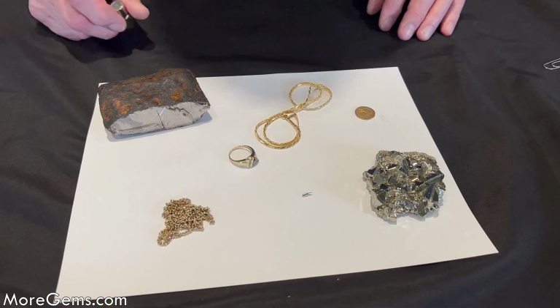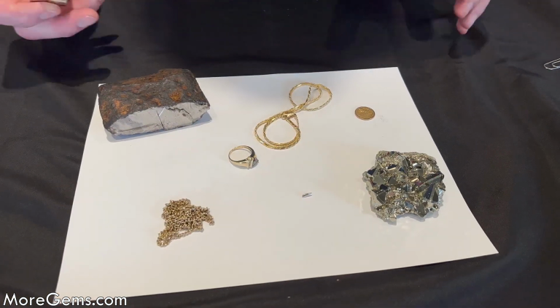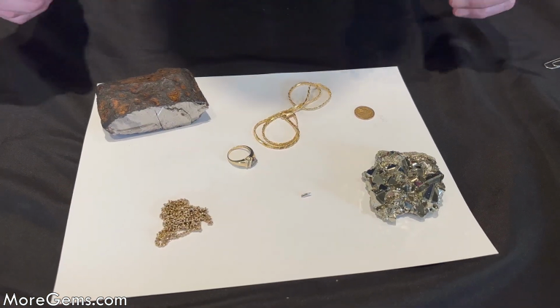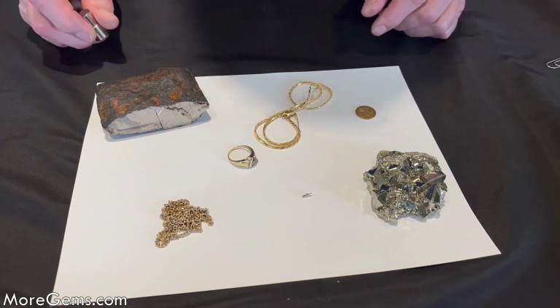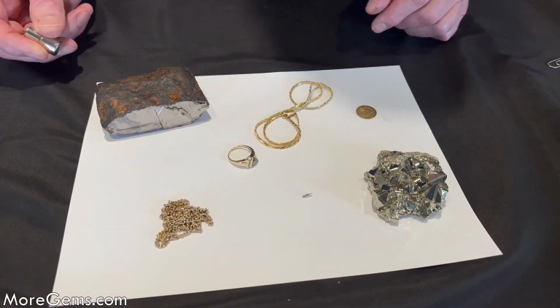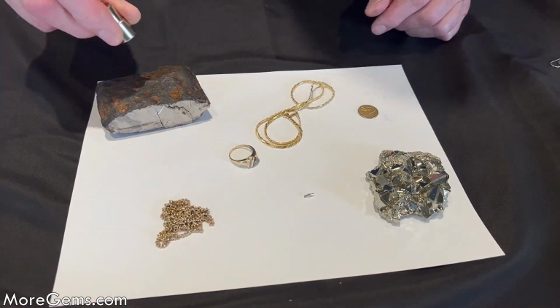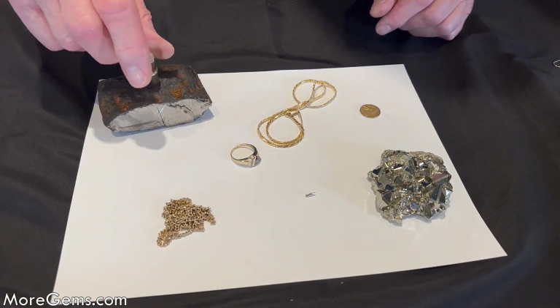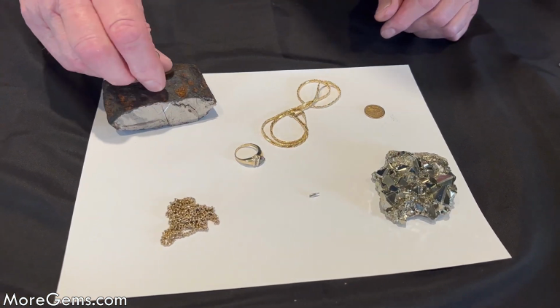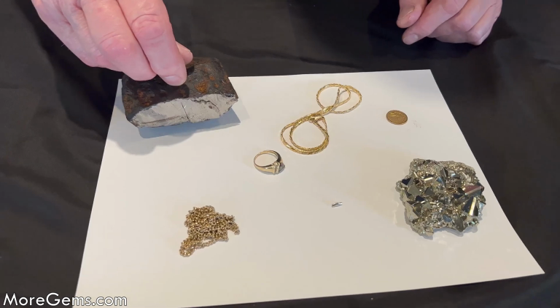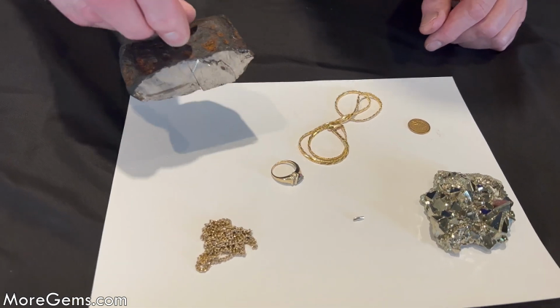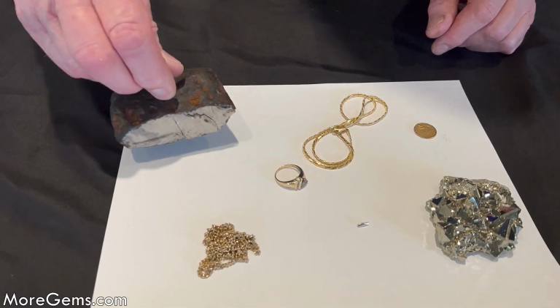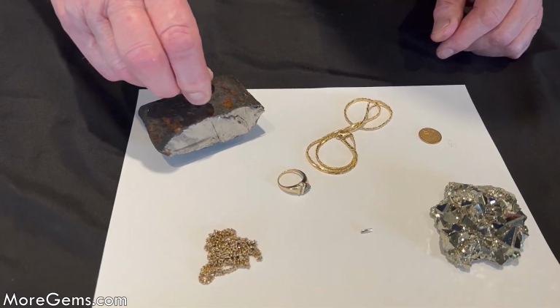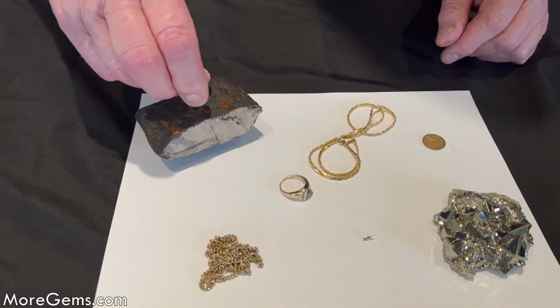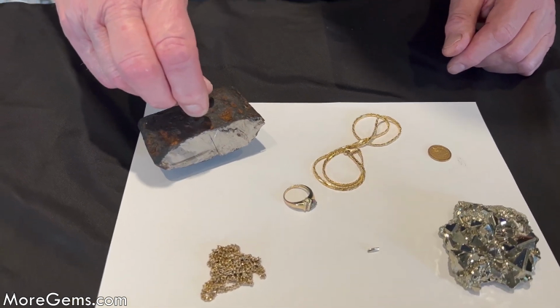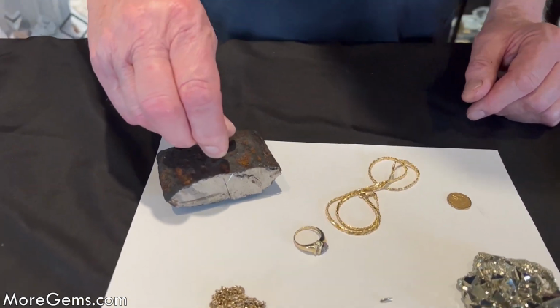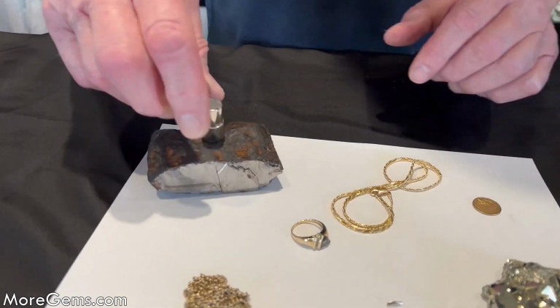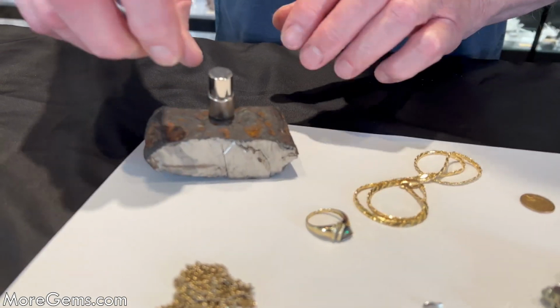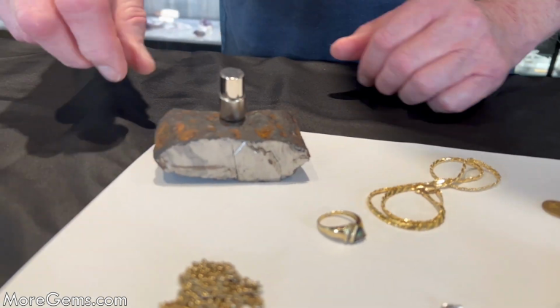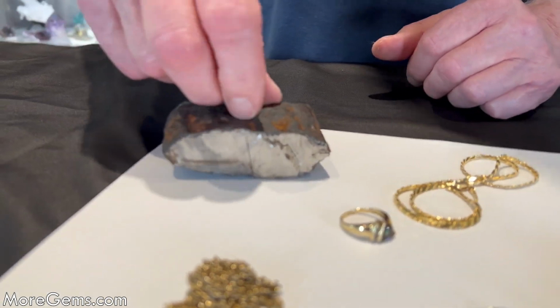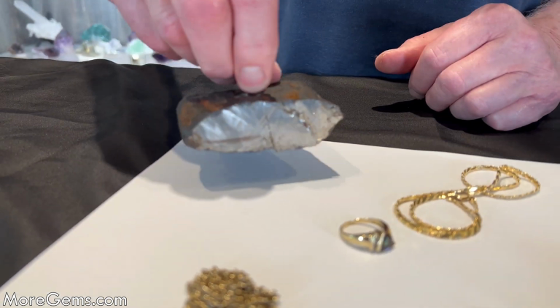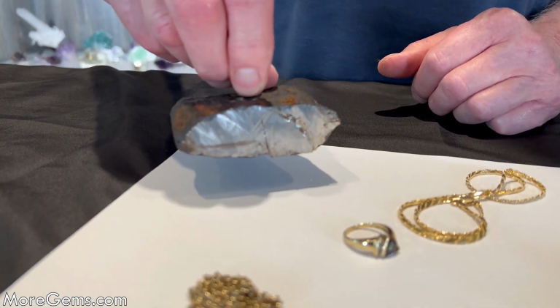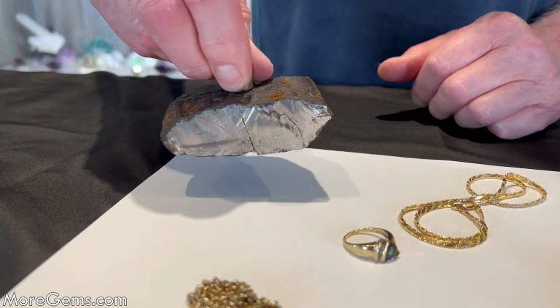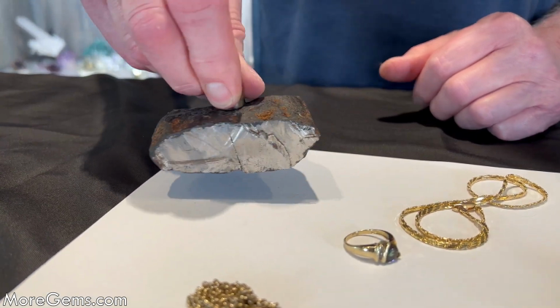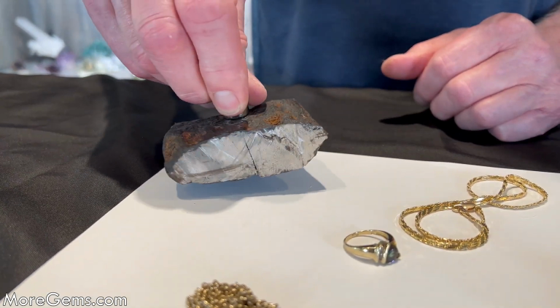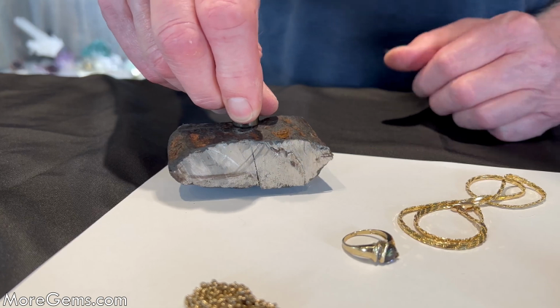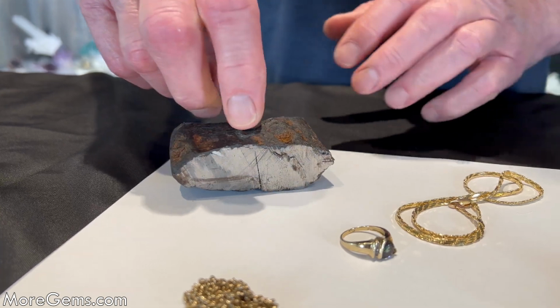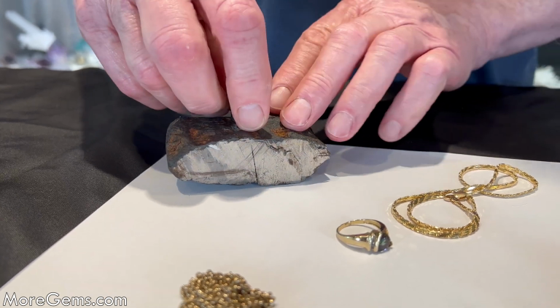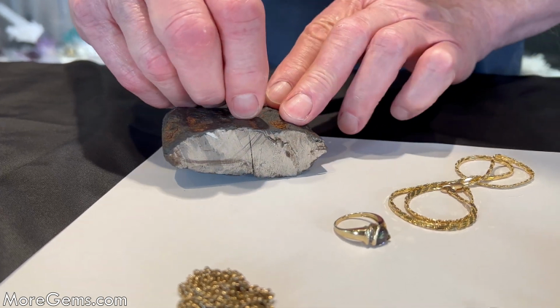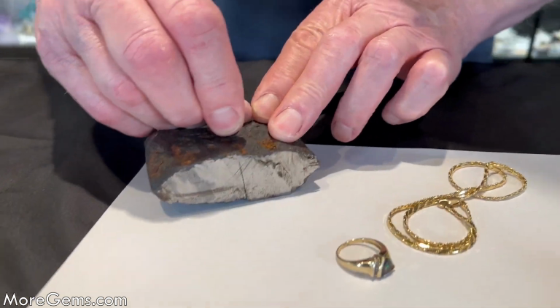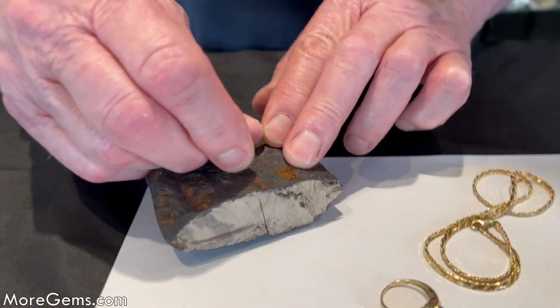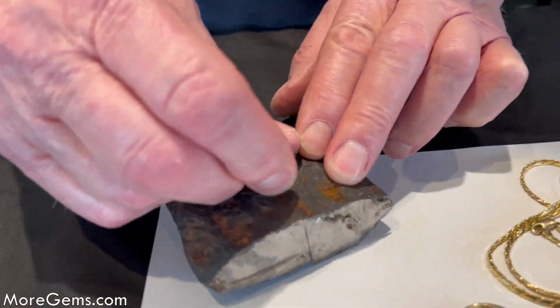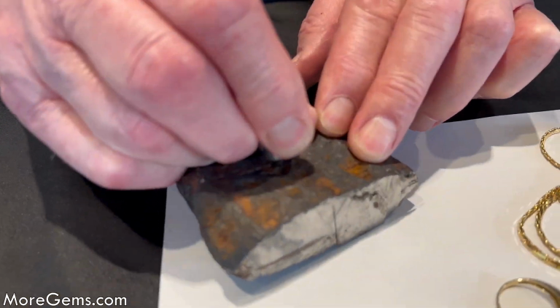Here are our samples. First there's a meteorite, and of course it is nickel-iron and it is very magnetic — the nickel doesn't have any effect on that.